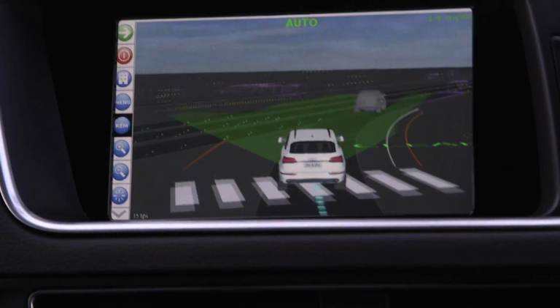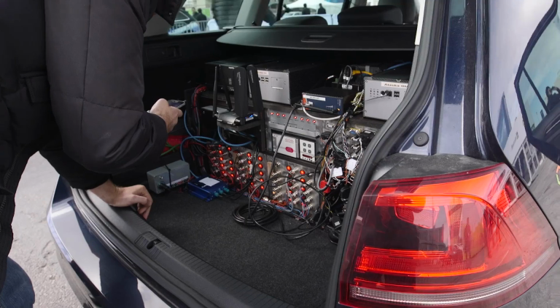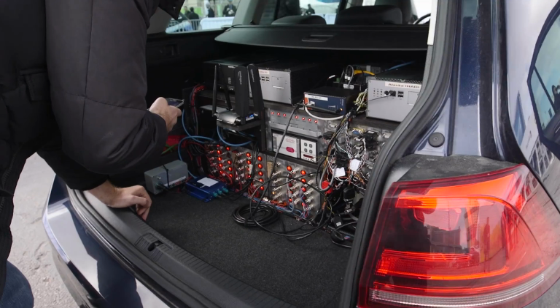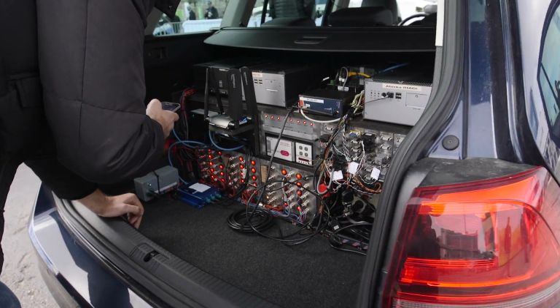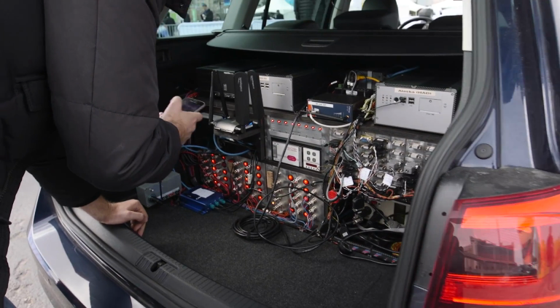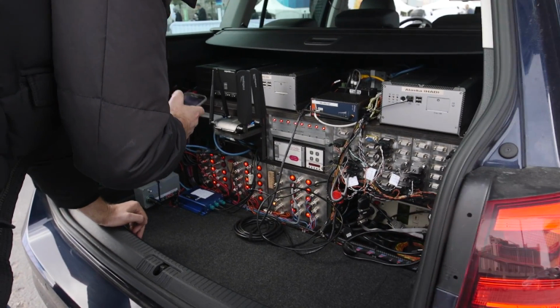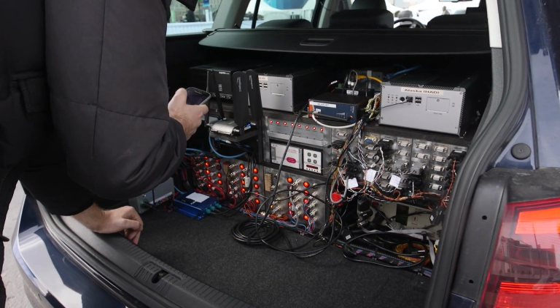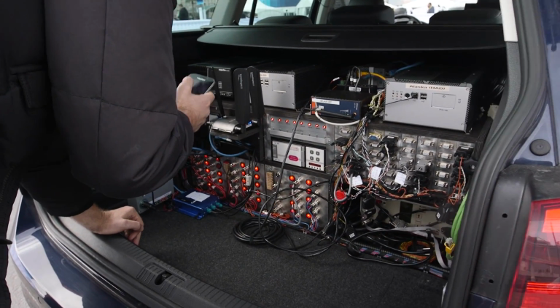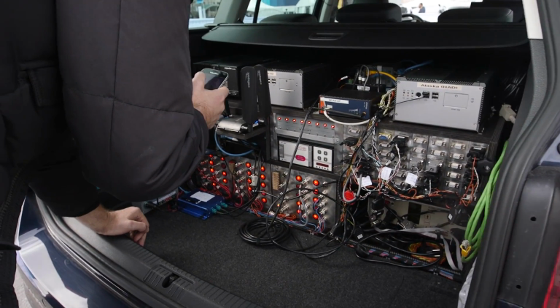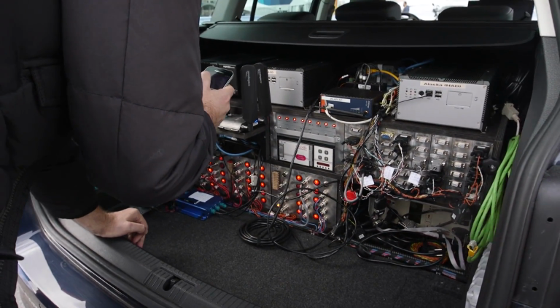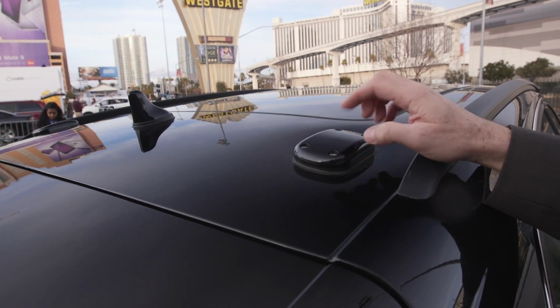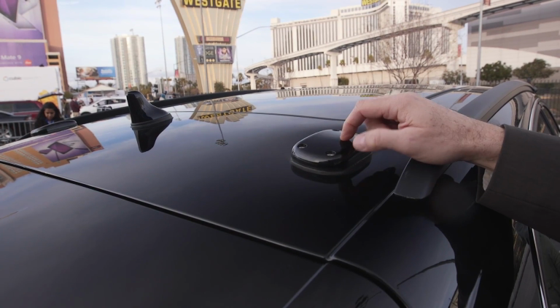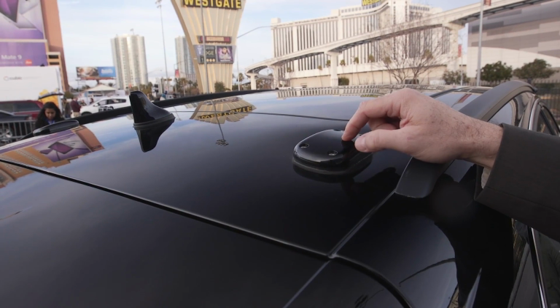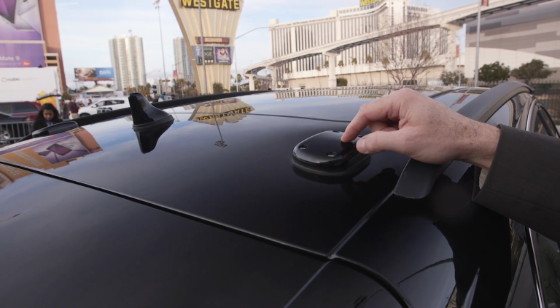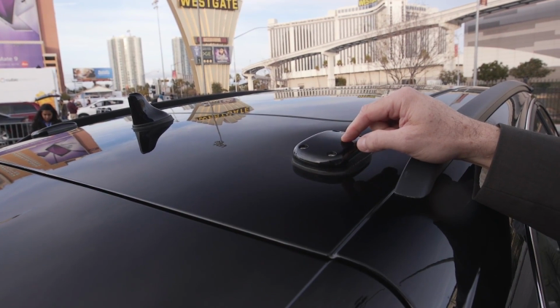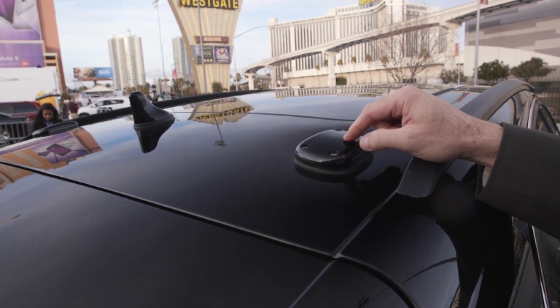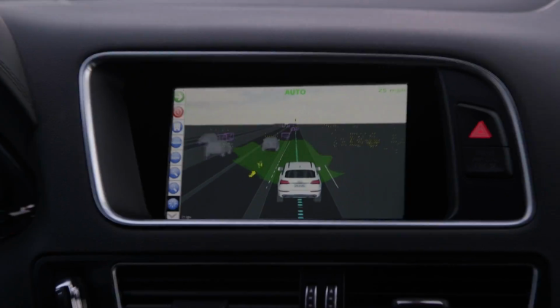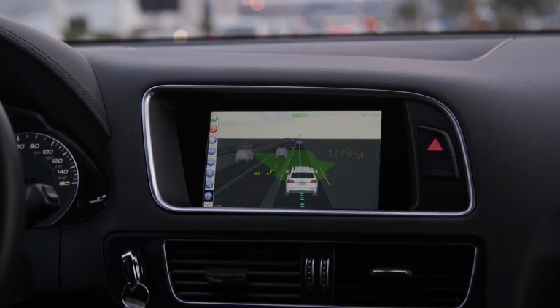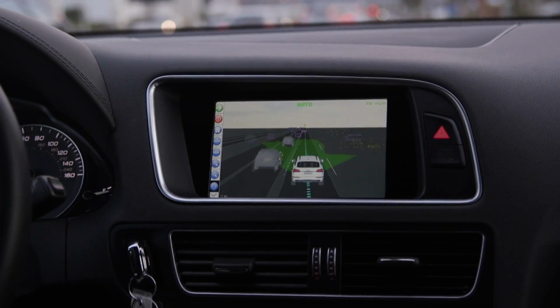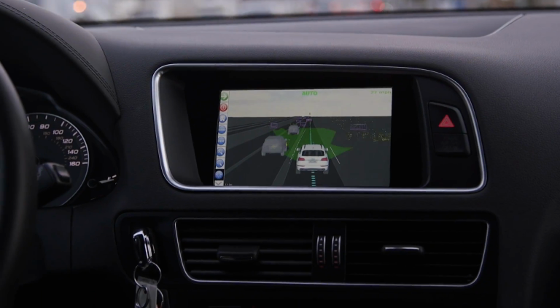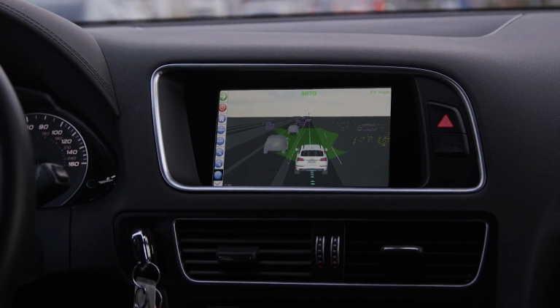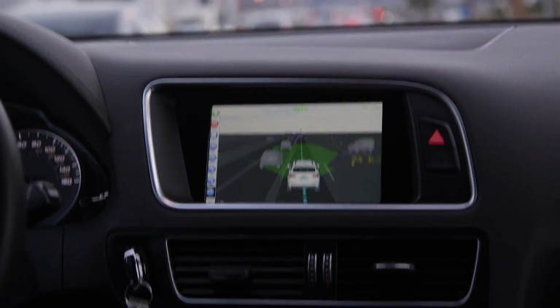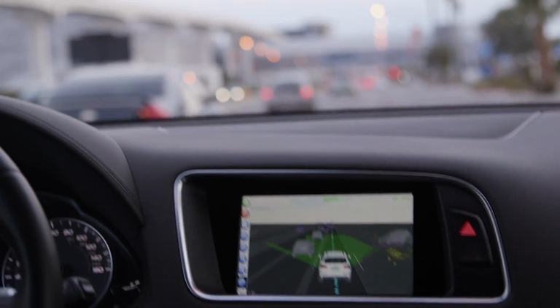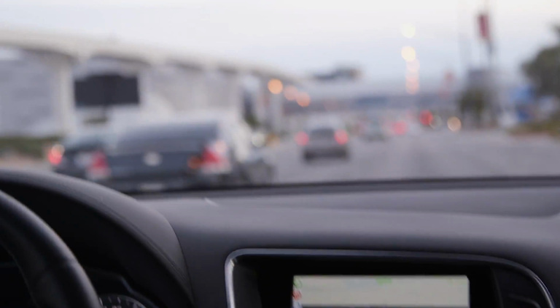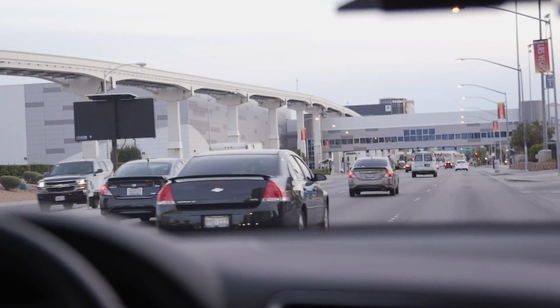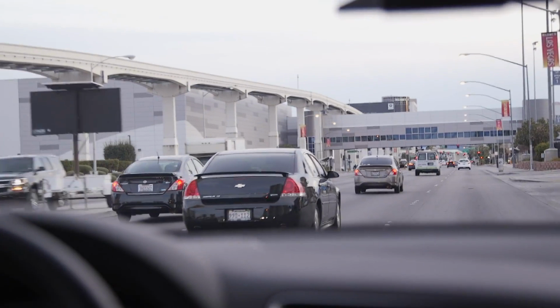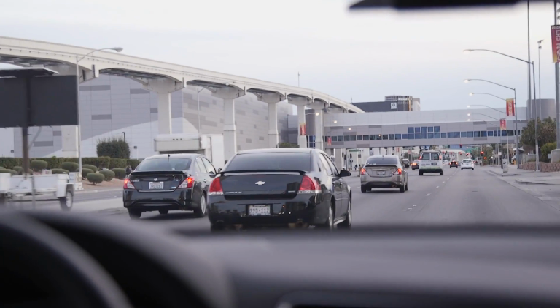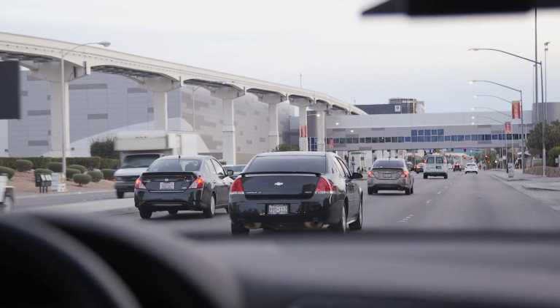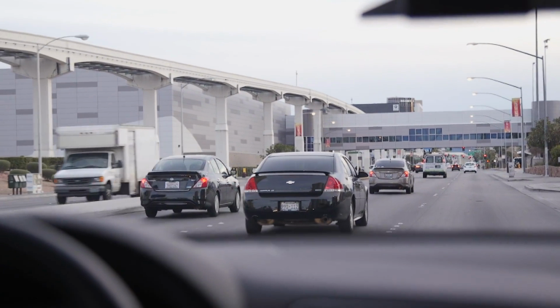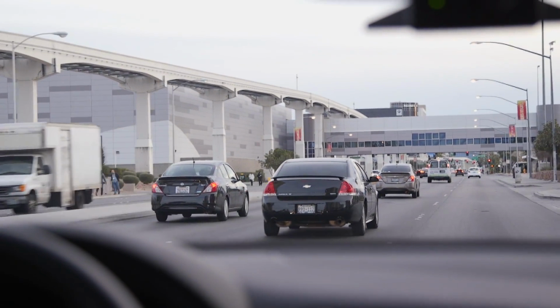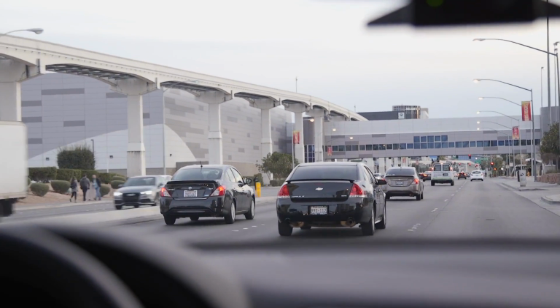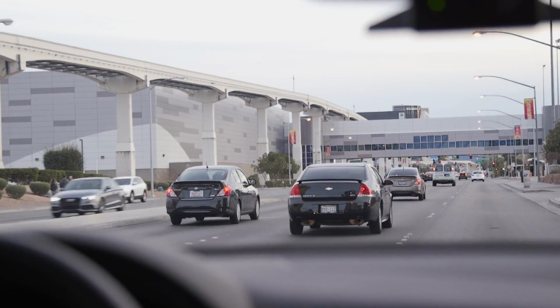To know where they are on the road, self-driving cars use a combination of GPS and high-definition maps, pinpointing their locations to within a few centimeters.